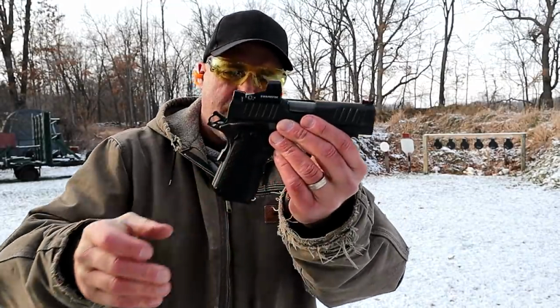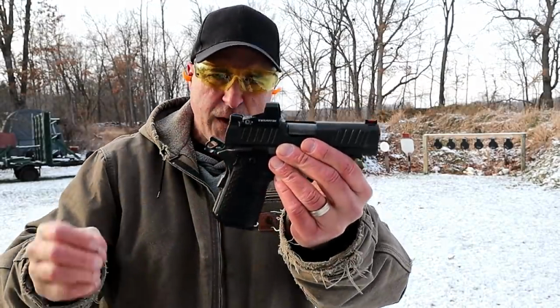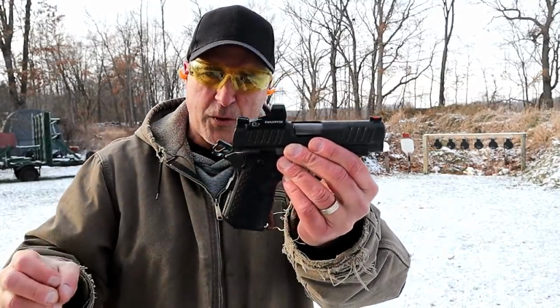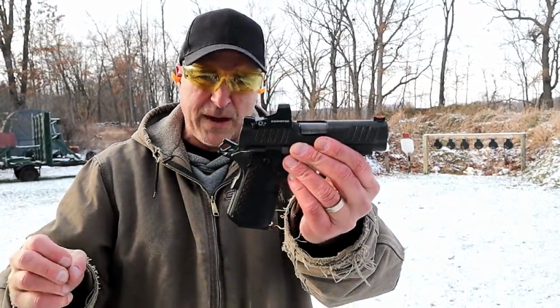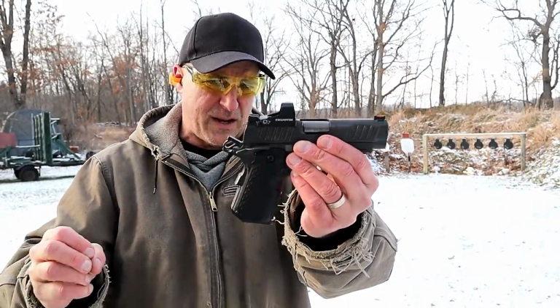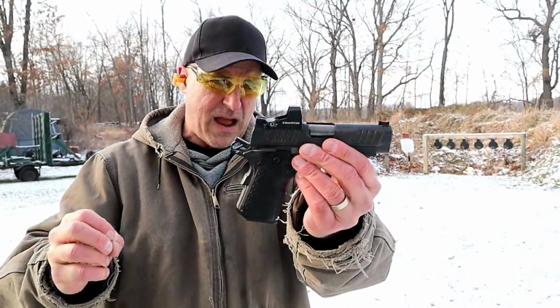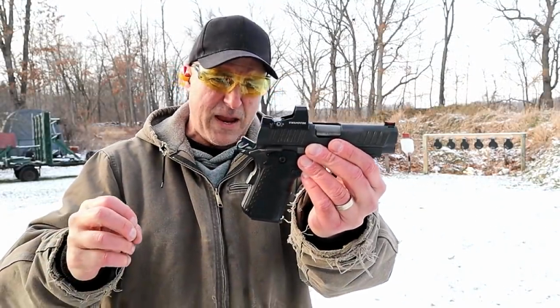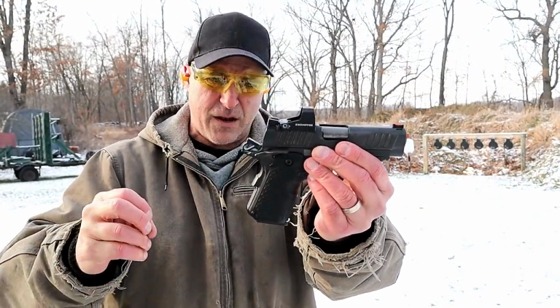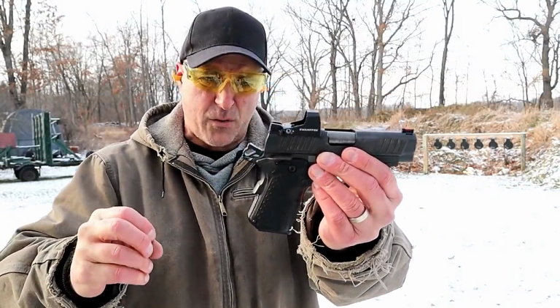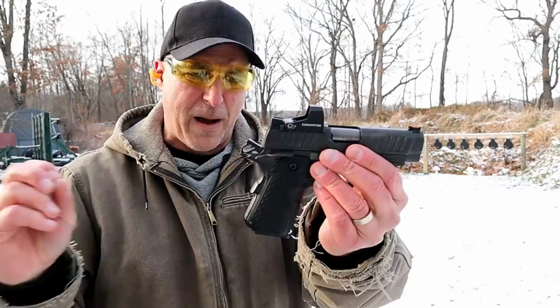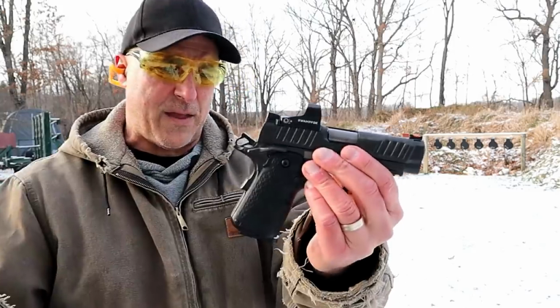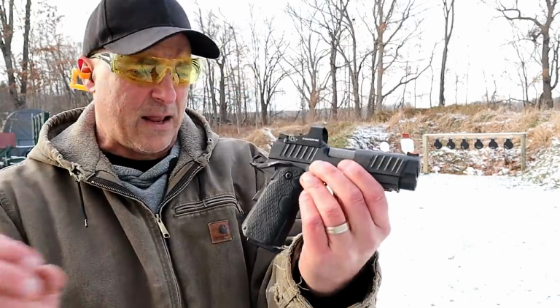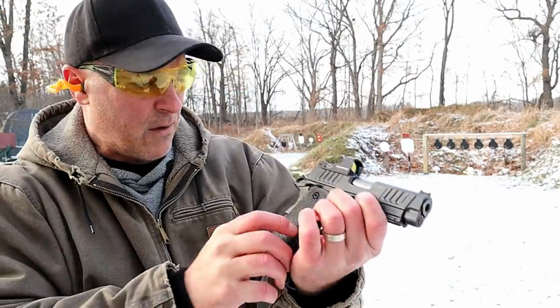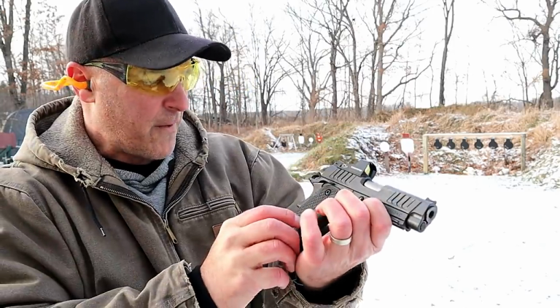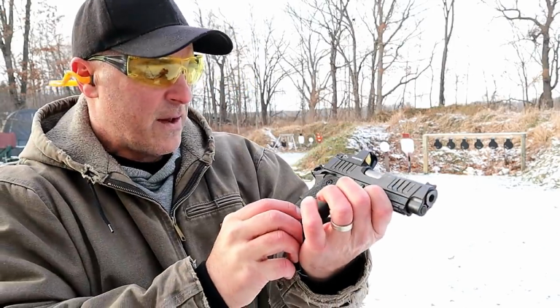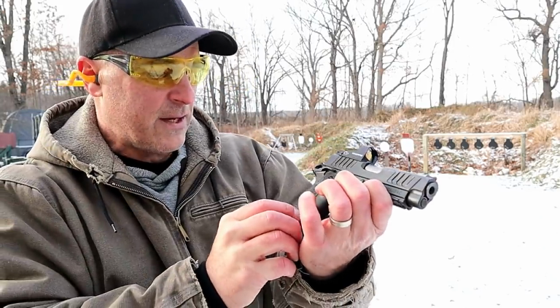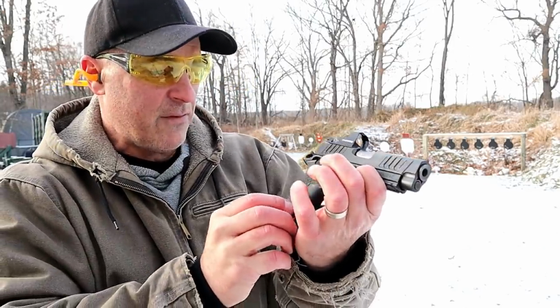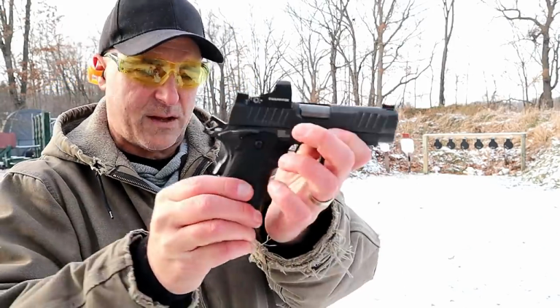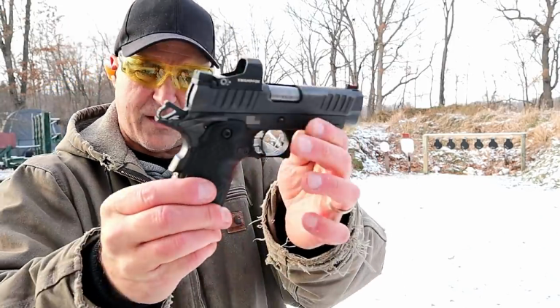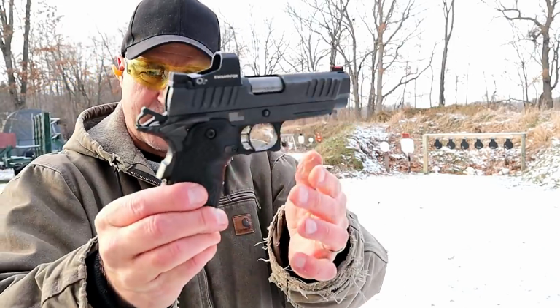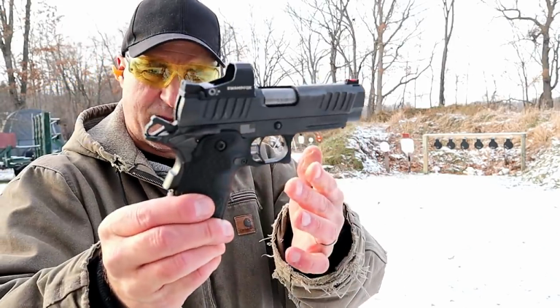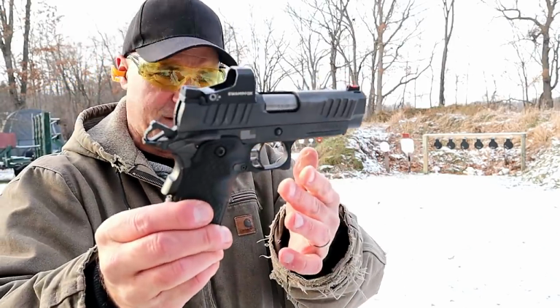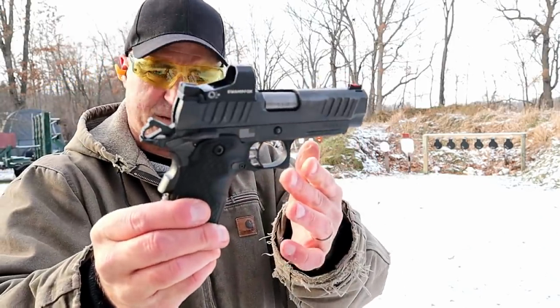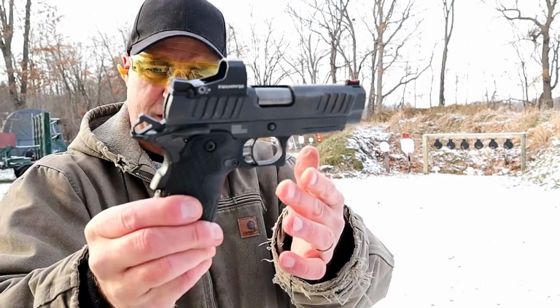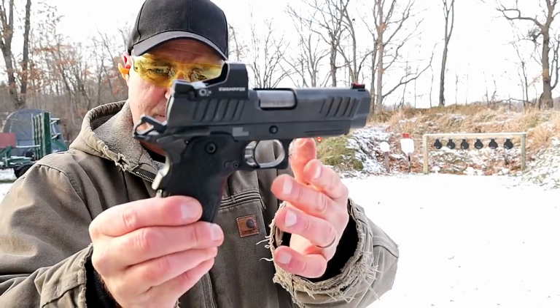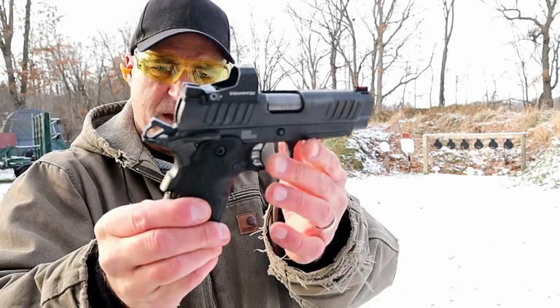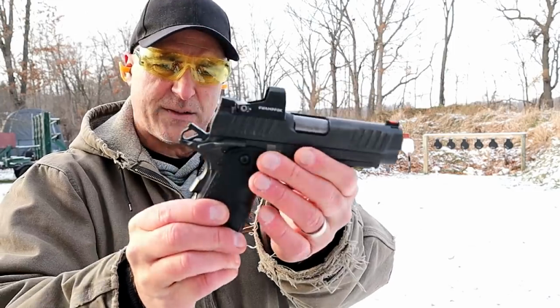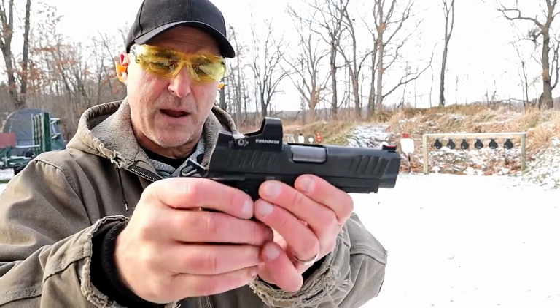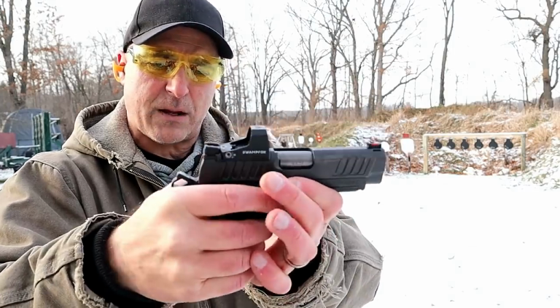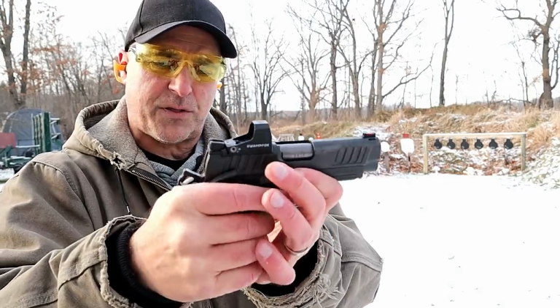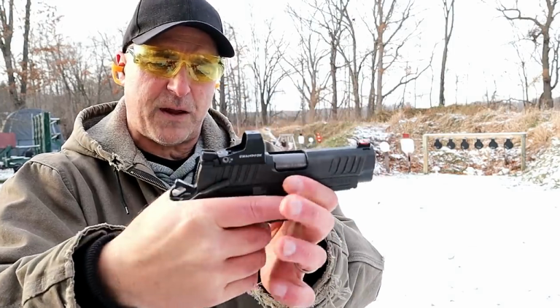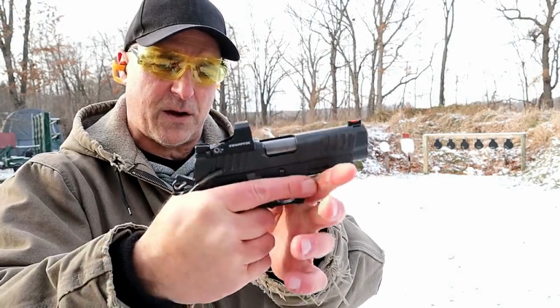That trigger pull is amazing, and I've made no doubt about it that I love 1911s. This thing is so nice. It does have an ambidextrous thumb safety there.